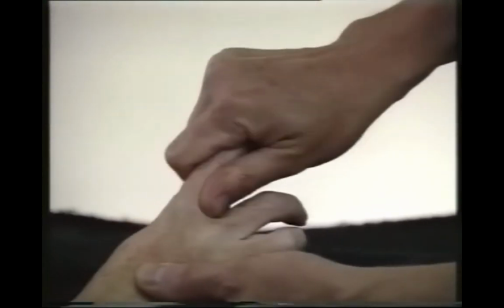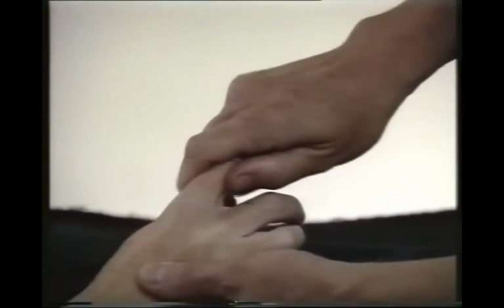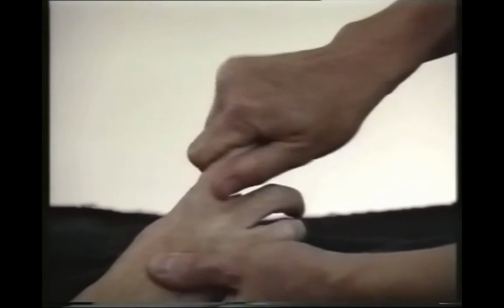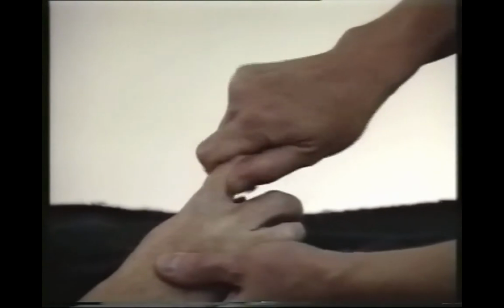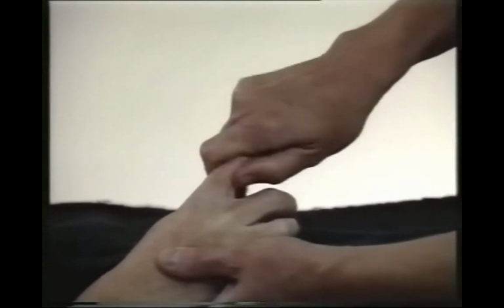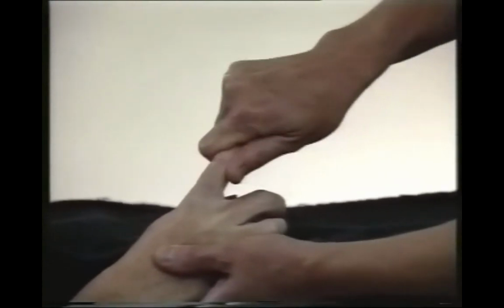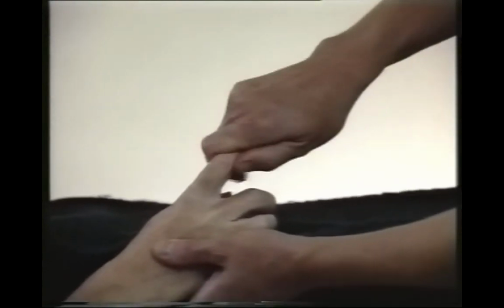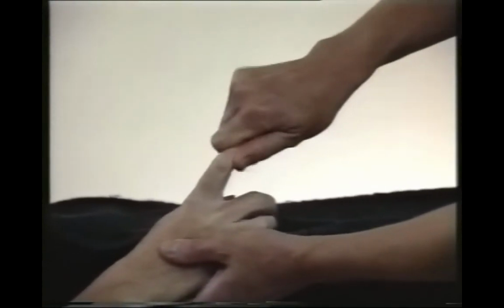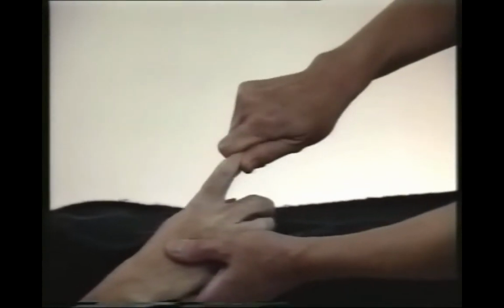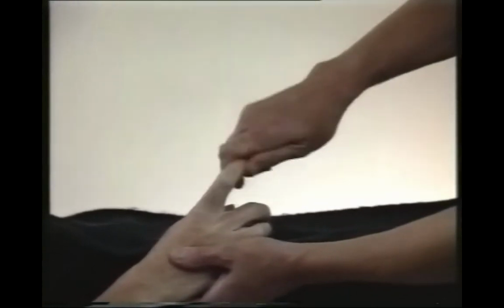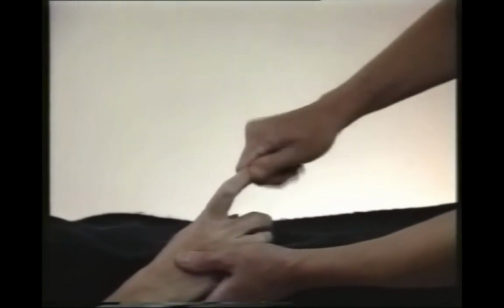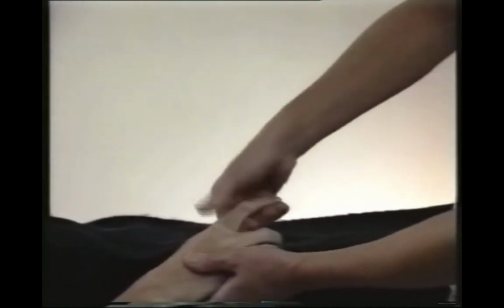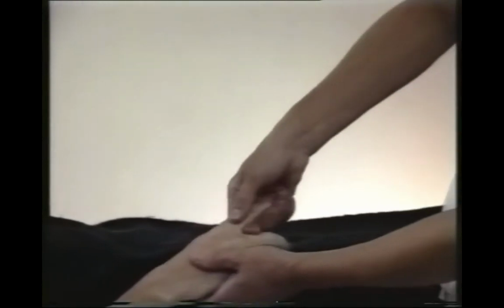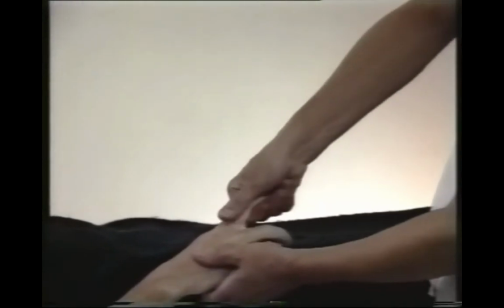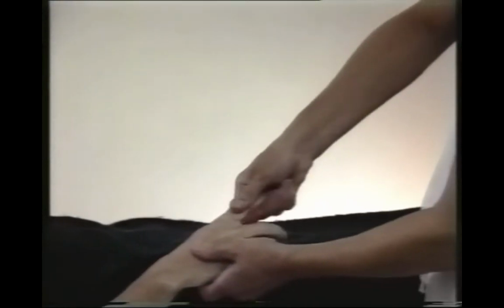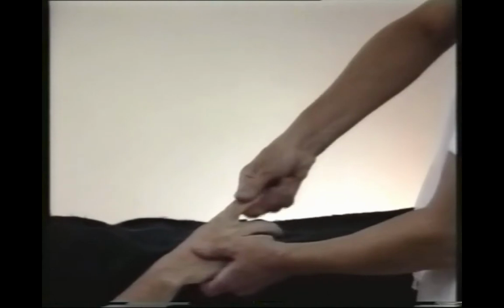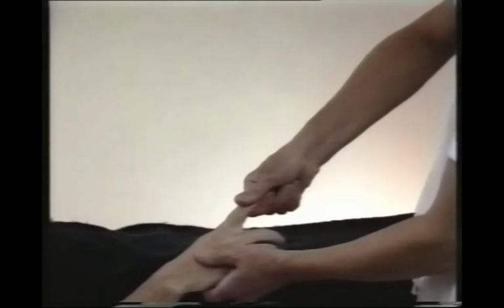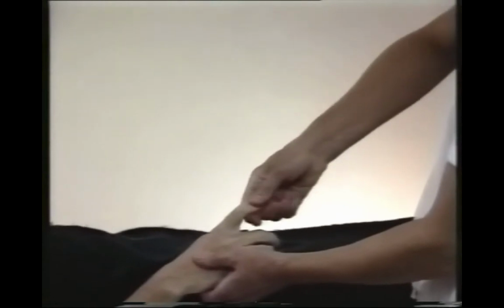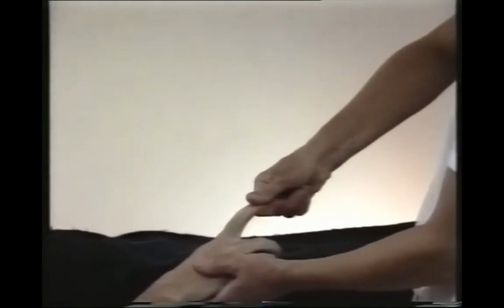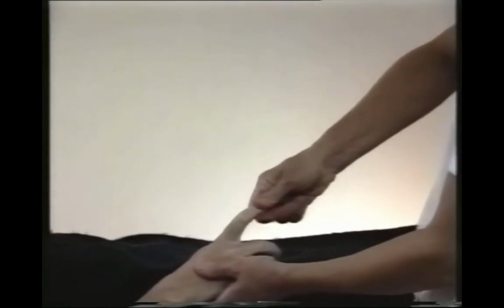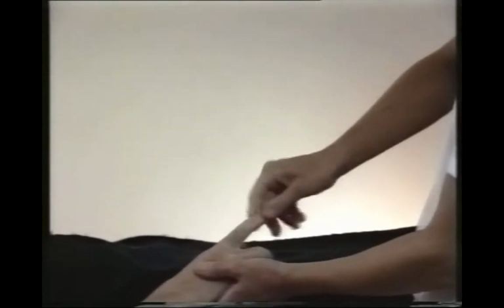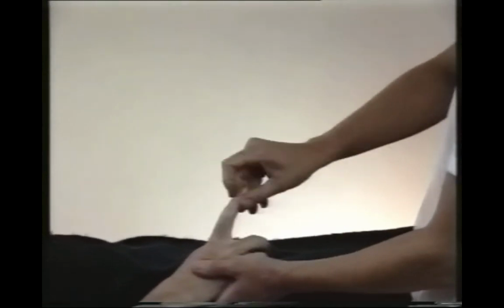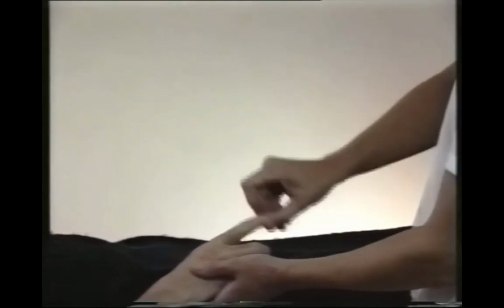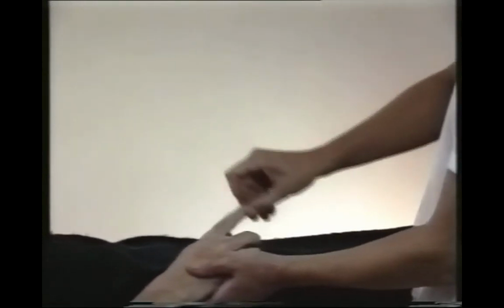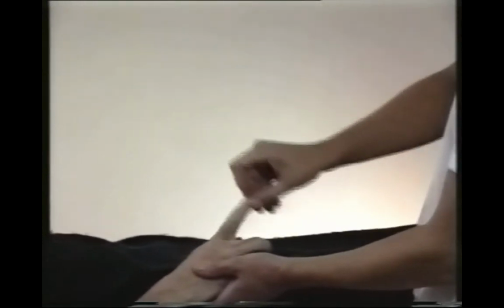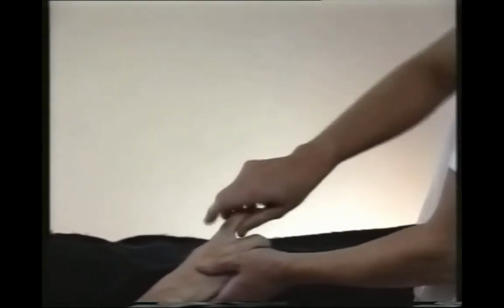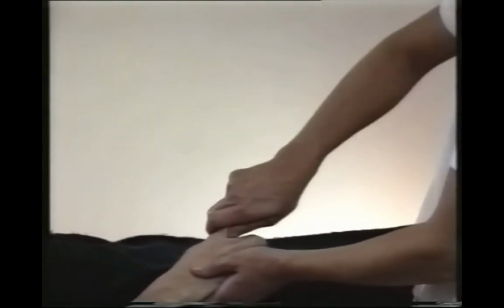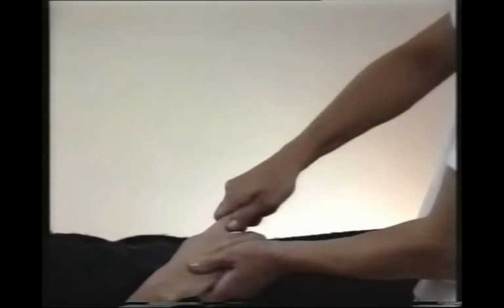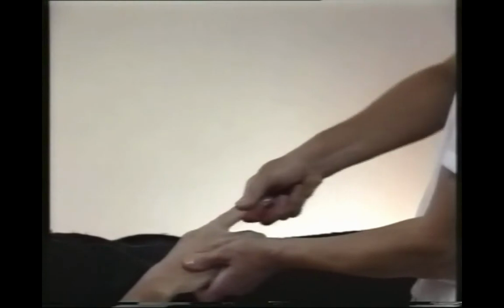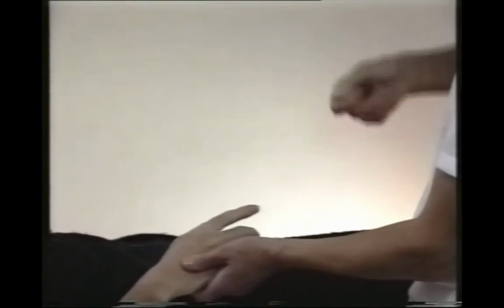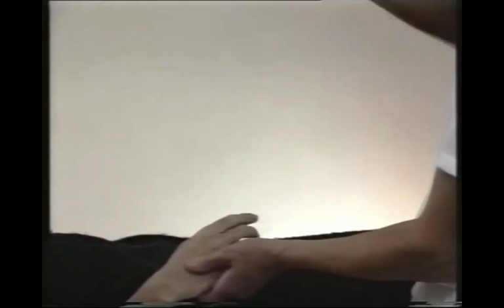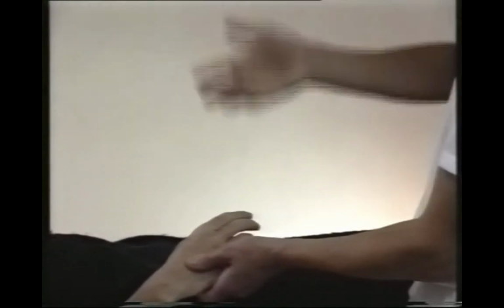Second finger: the side, top and bottom, rotate, pull whilst twisting, pinch and flick.